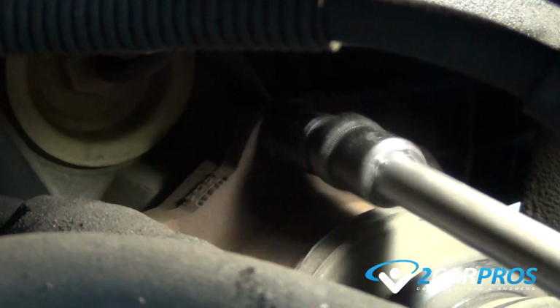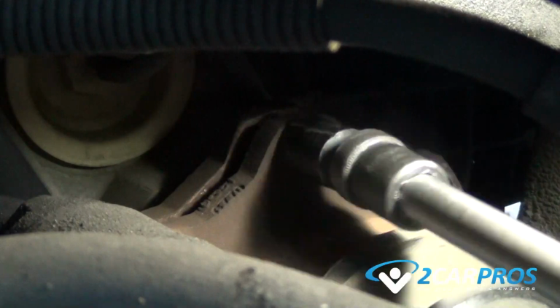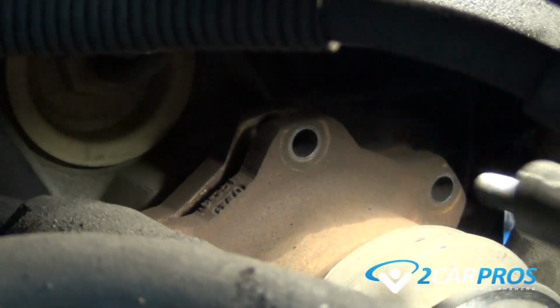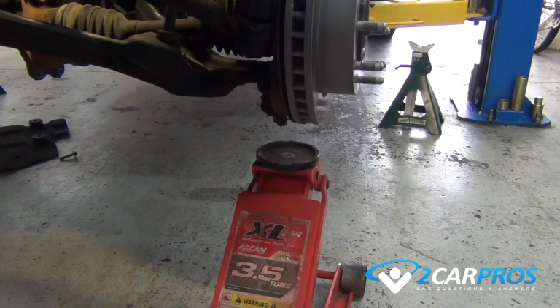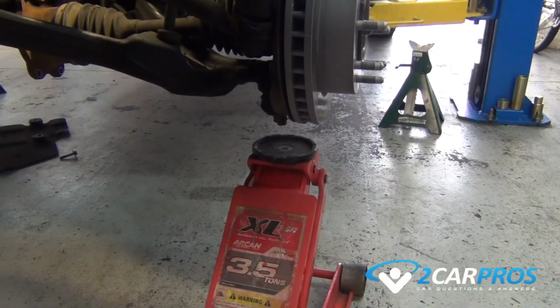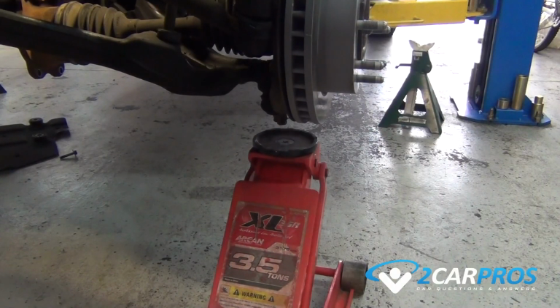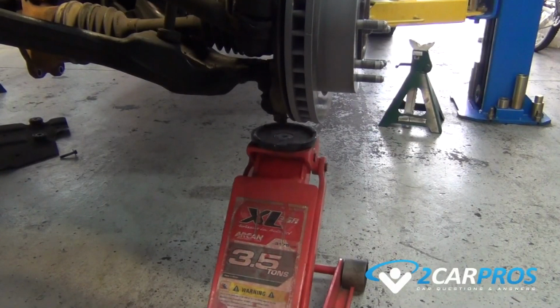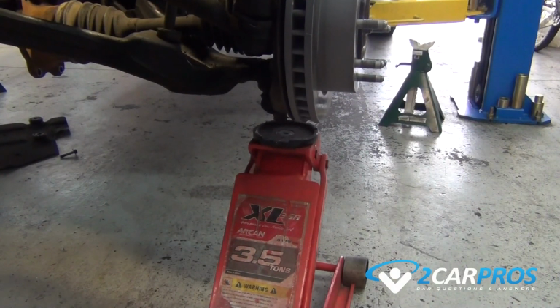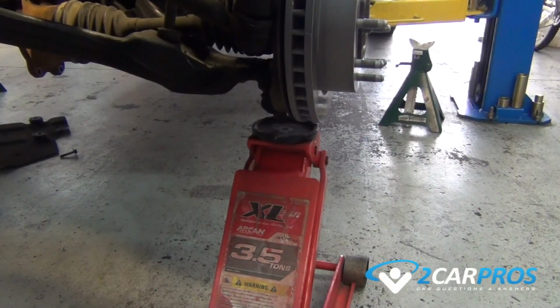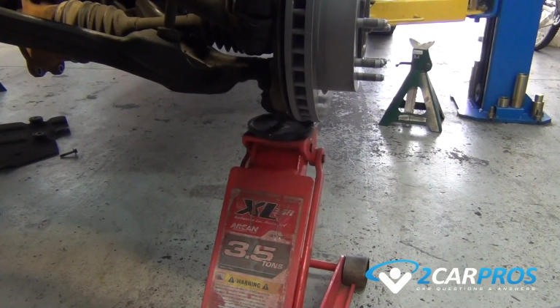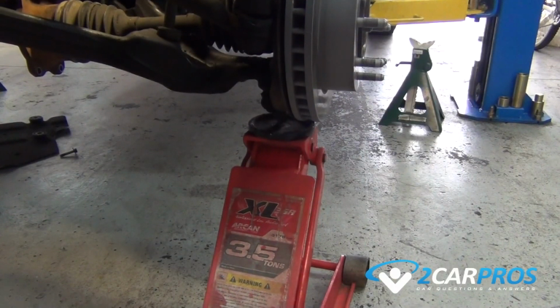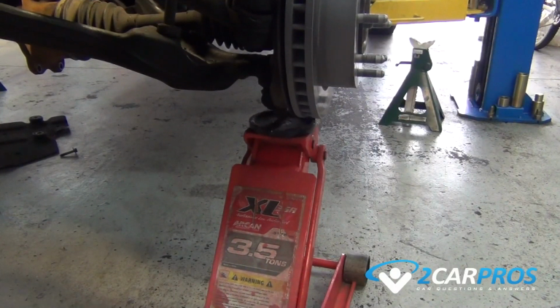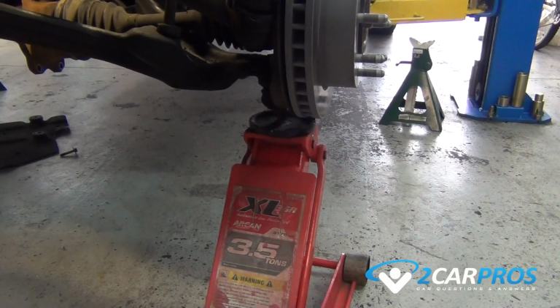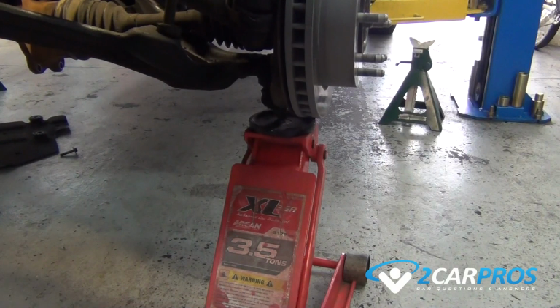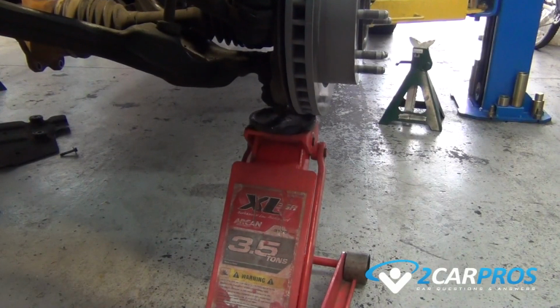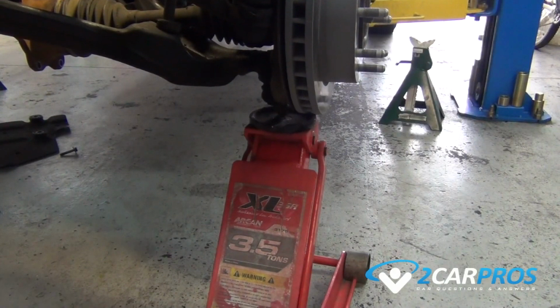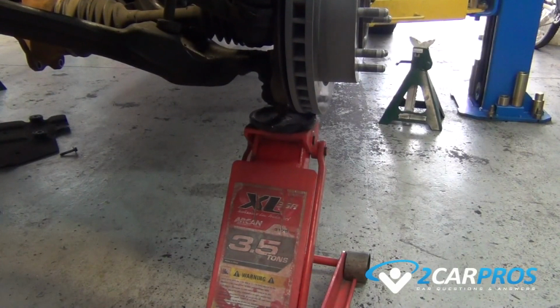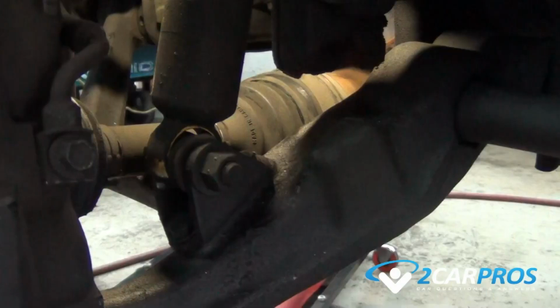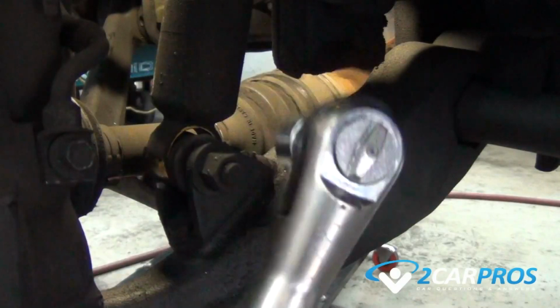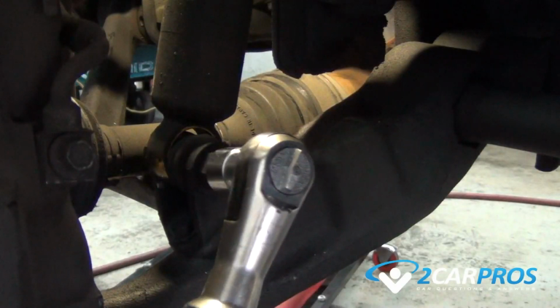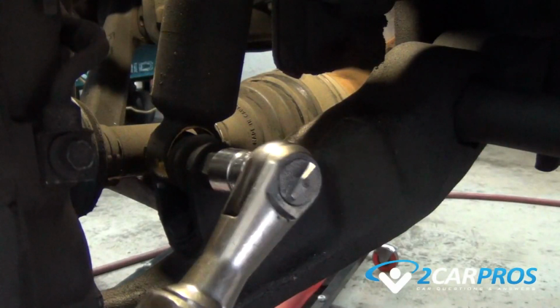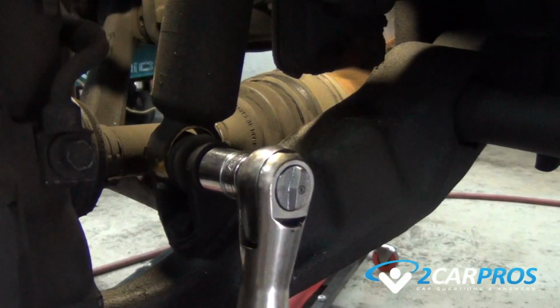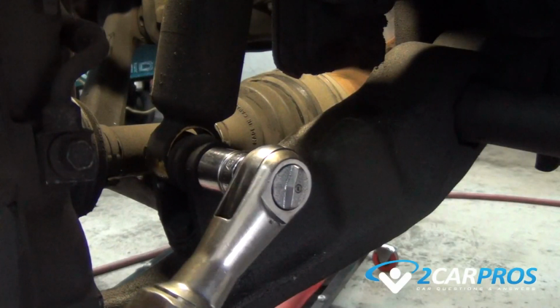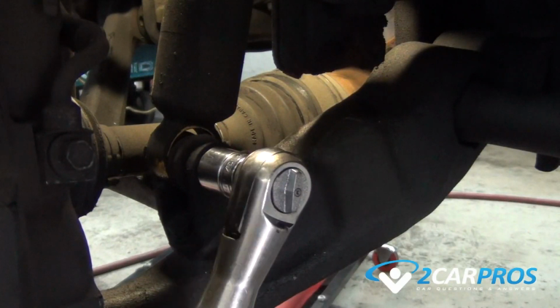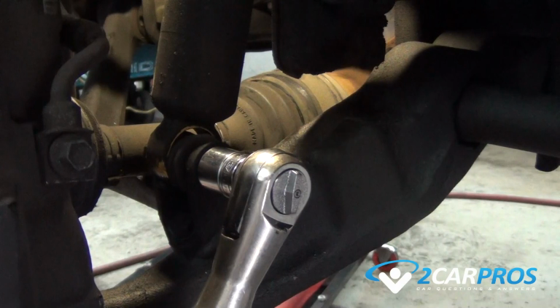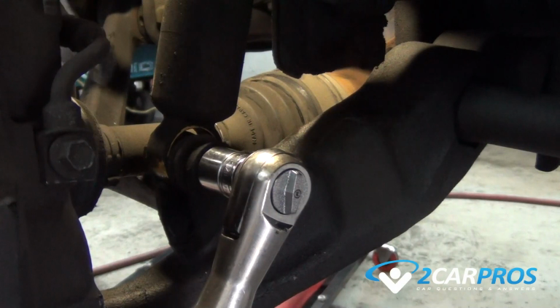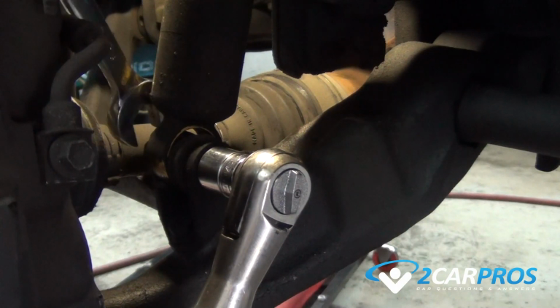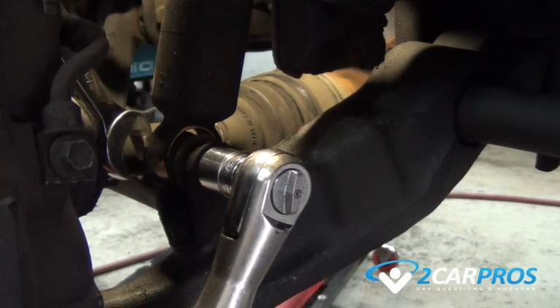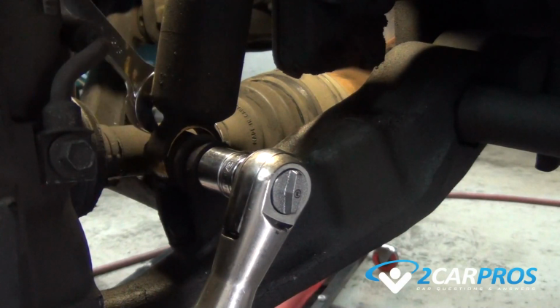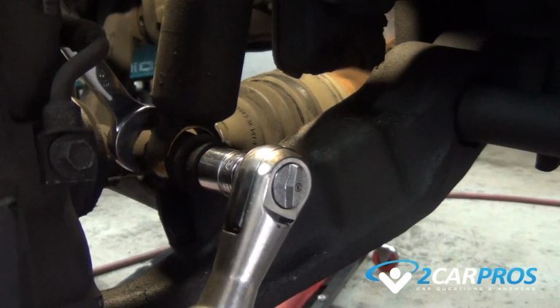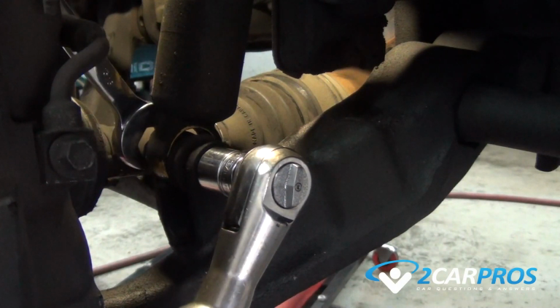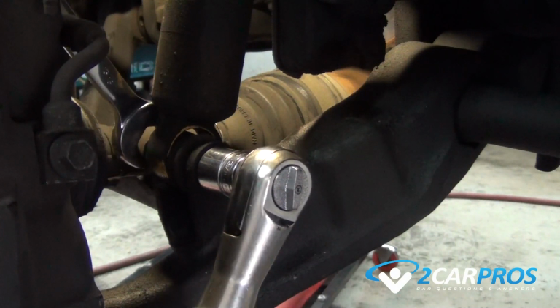The next step is needed for the removal of the axle. Using a floor jack, compress the front suspension slightly, allowing you to remove the lower hardware bolt to the shock, and then lower the suspension with the floor jack while you remove the axle.